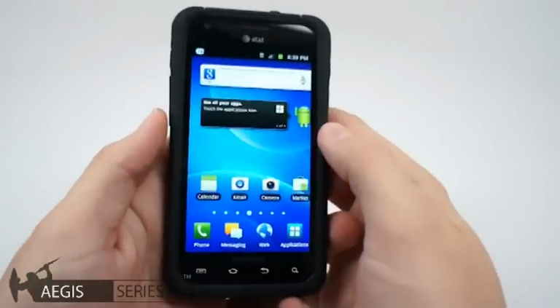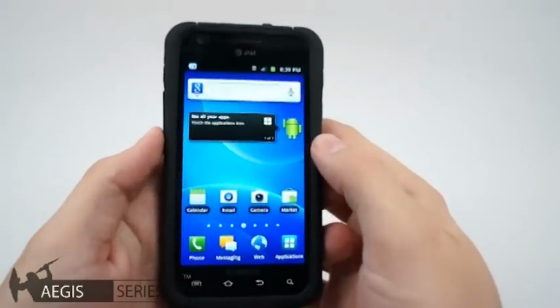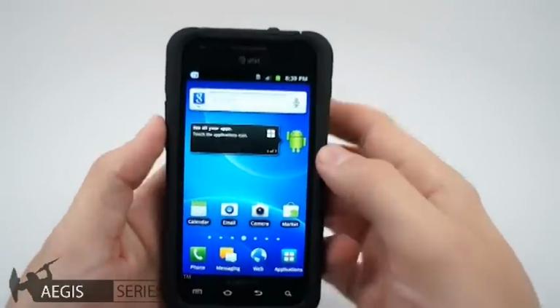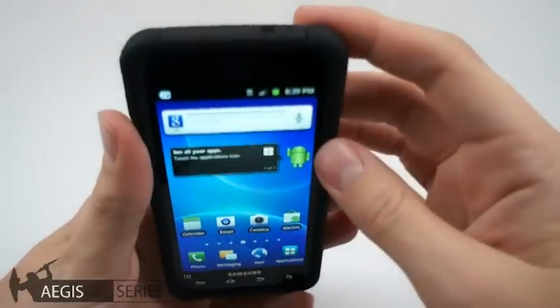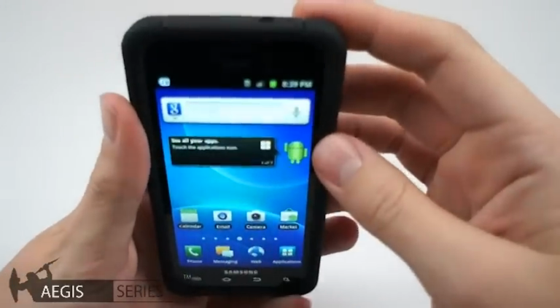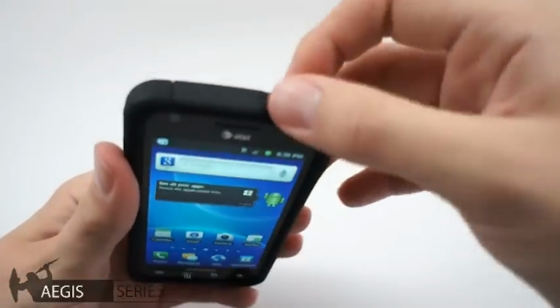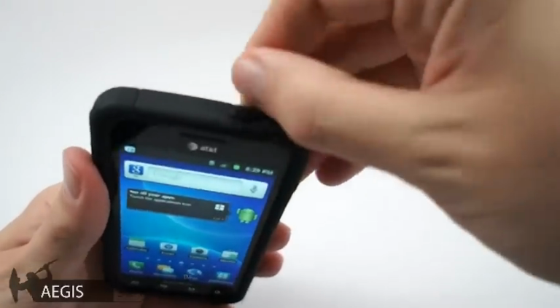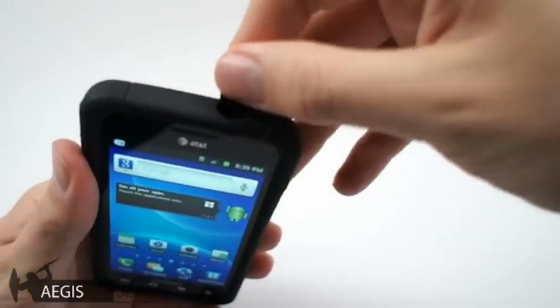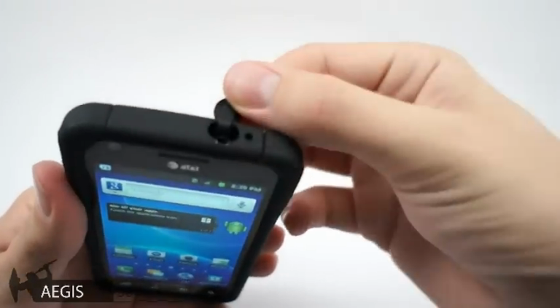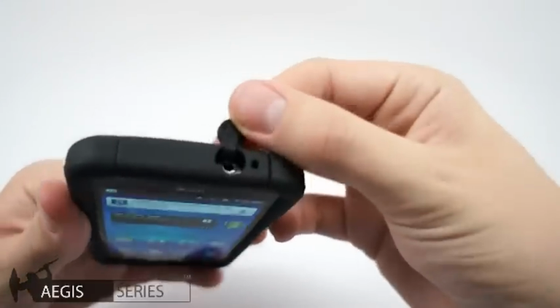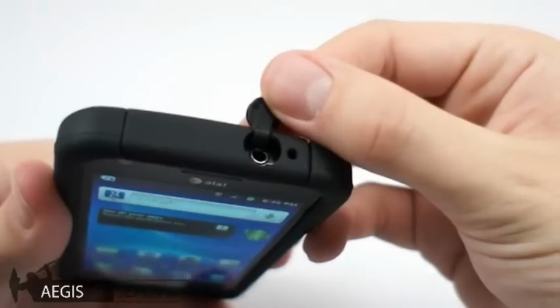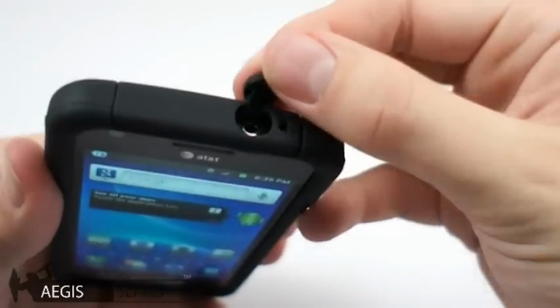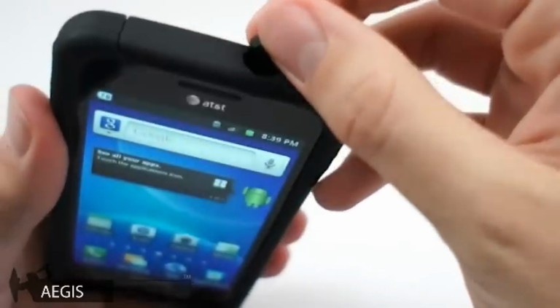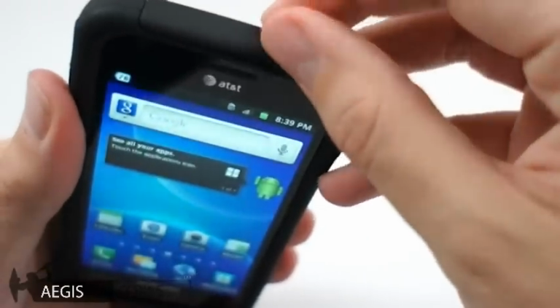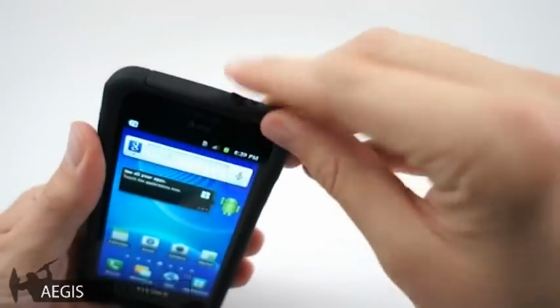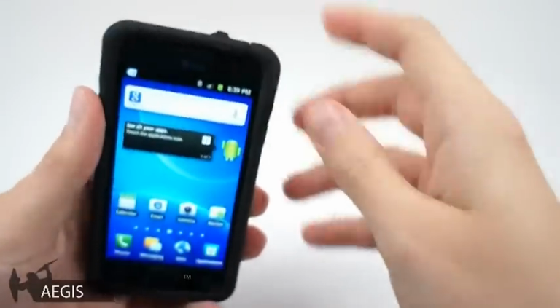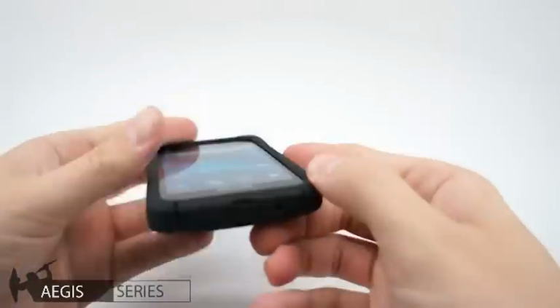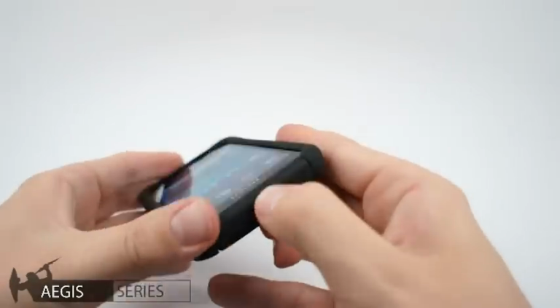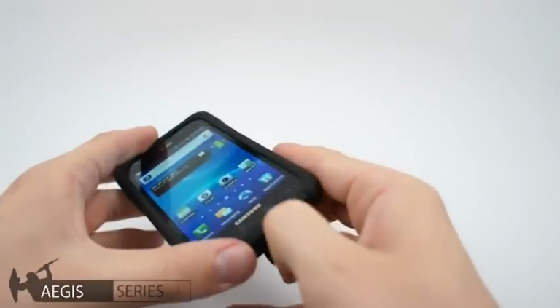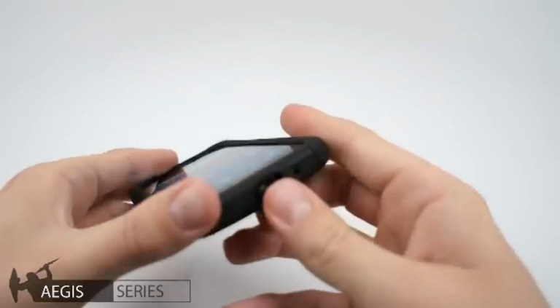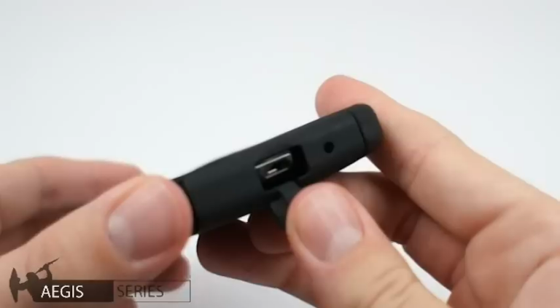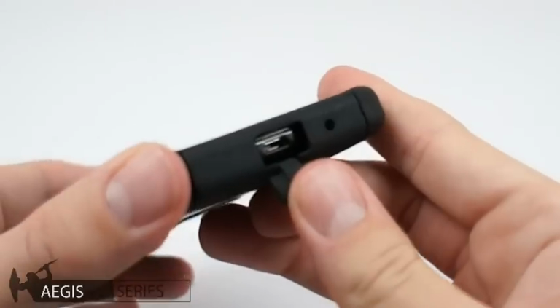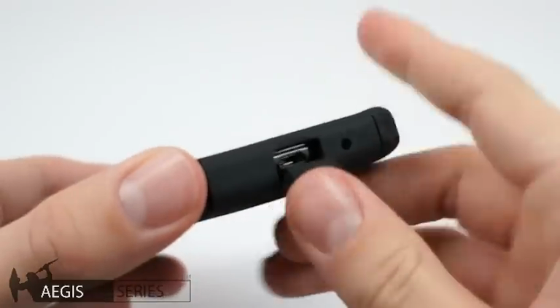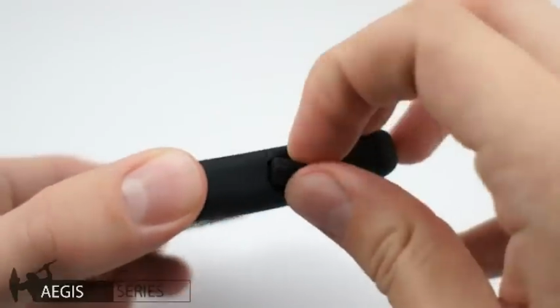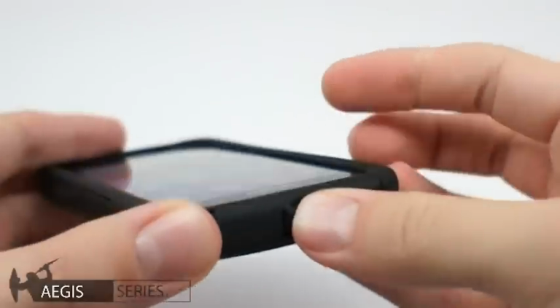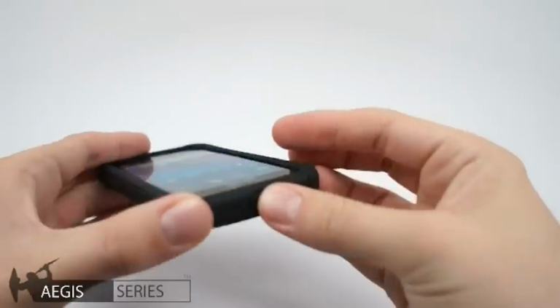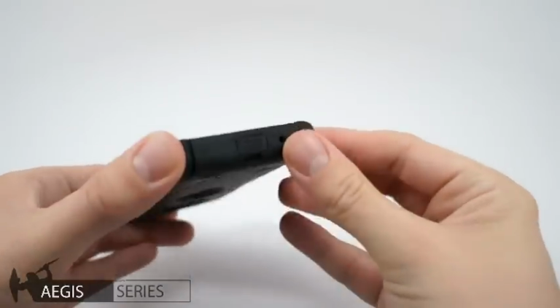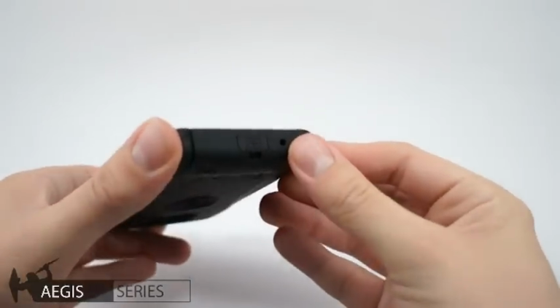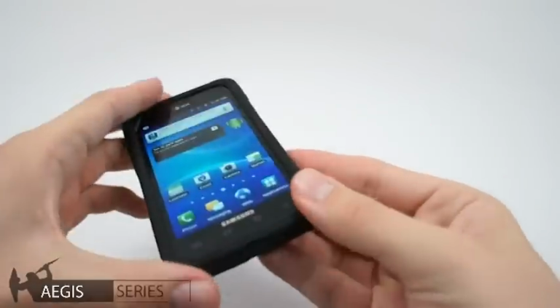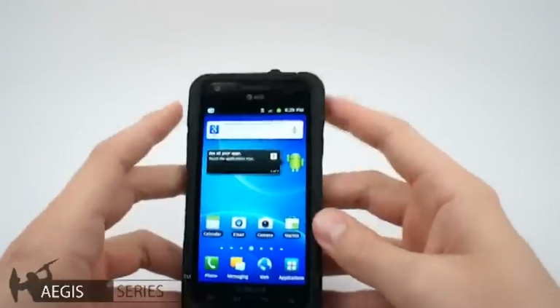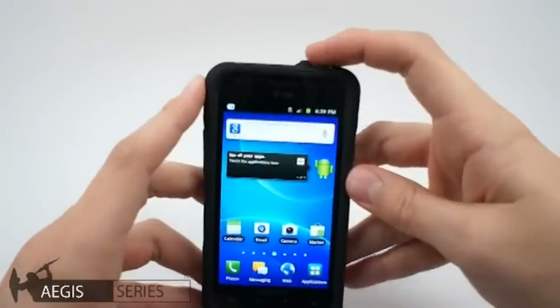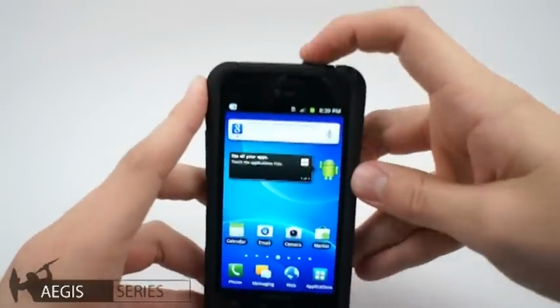Up top, we have the audio jack cover that can easily be removed and provides ample access room for audio cables. Once covered up, the phone's audio jack is protected from dust and debris. Down at the bottom, we have the USB port cover — it can easily be removed as well, and once covered up provides protection from dust and debris.